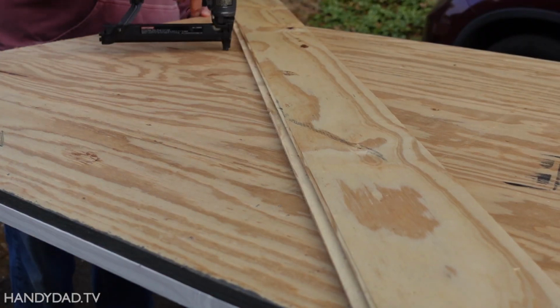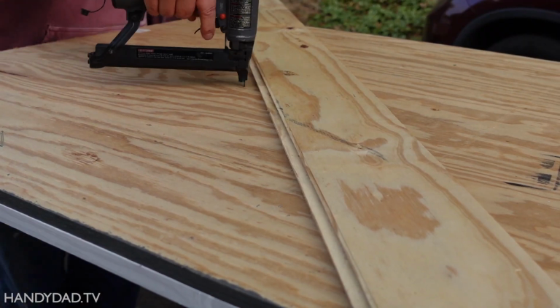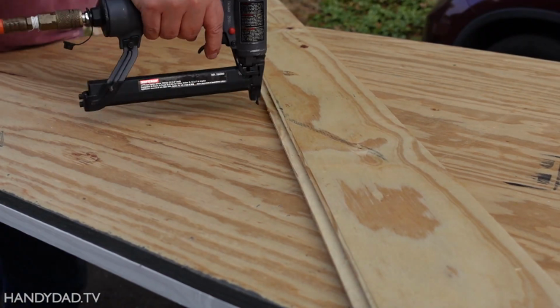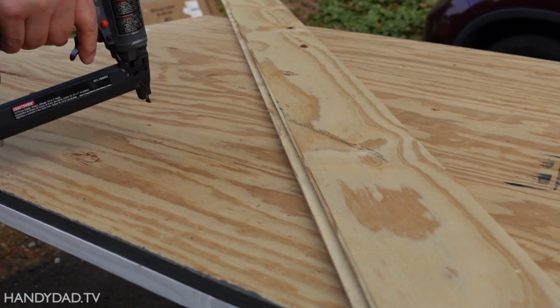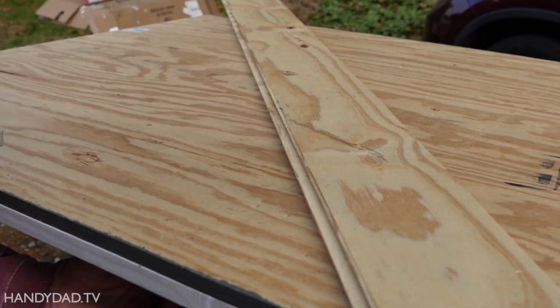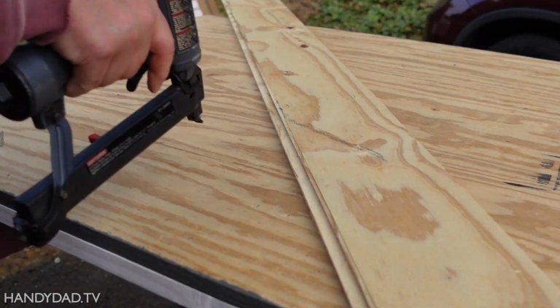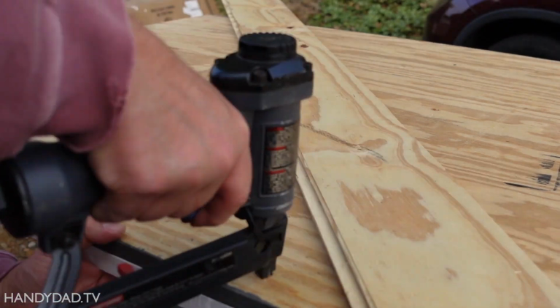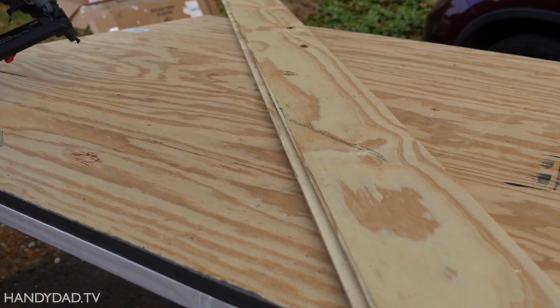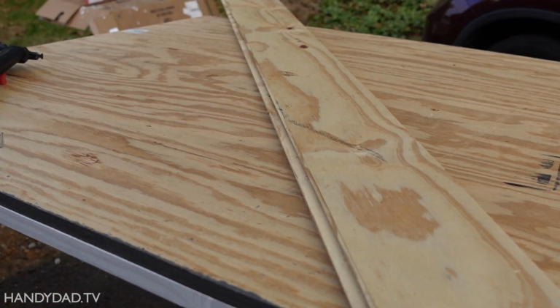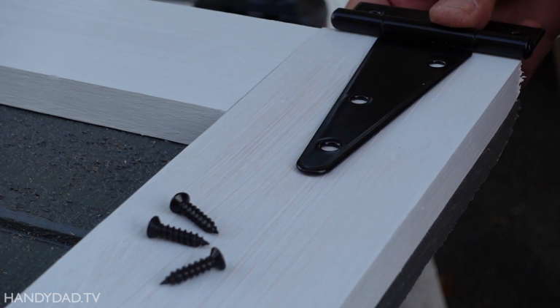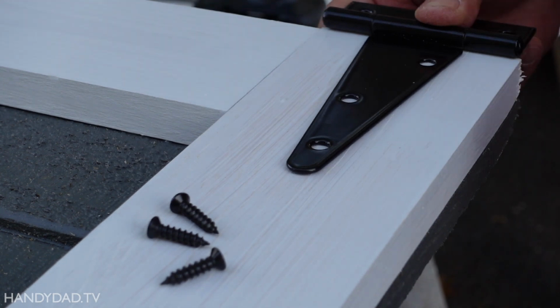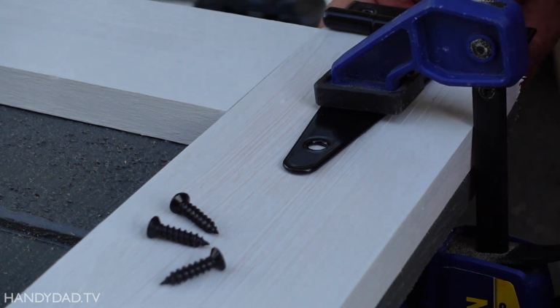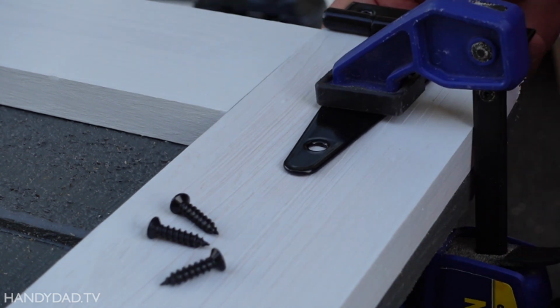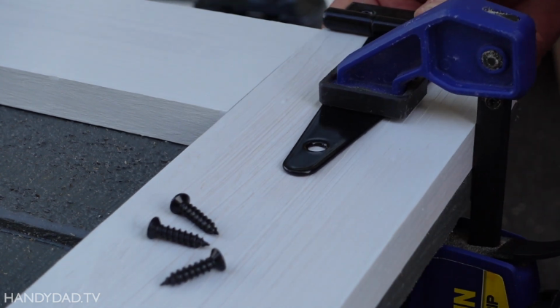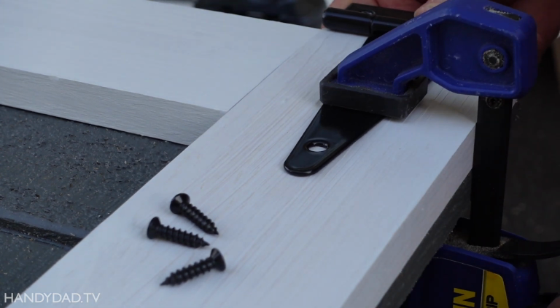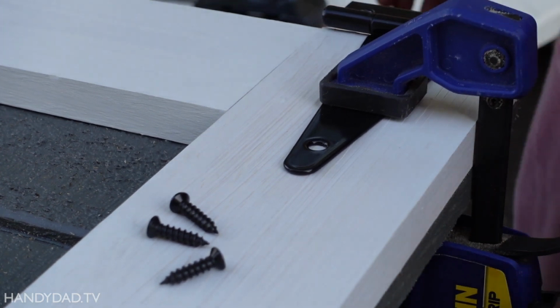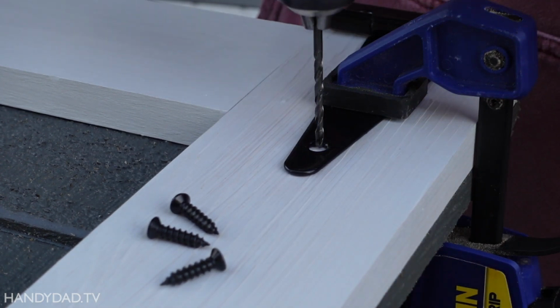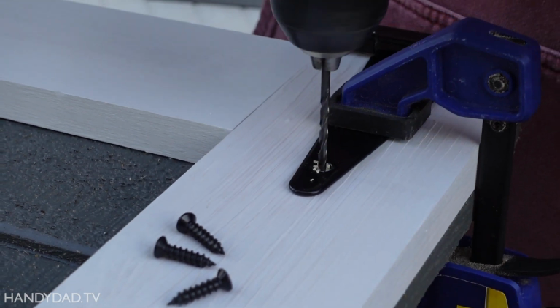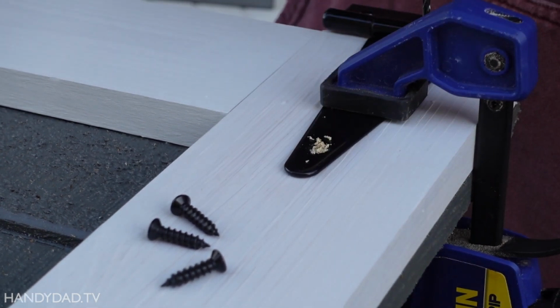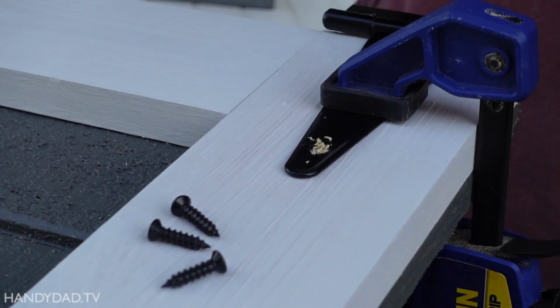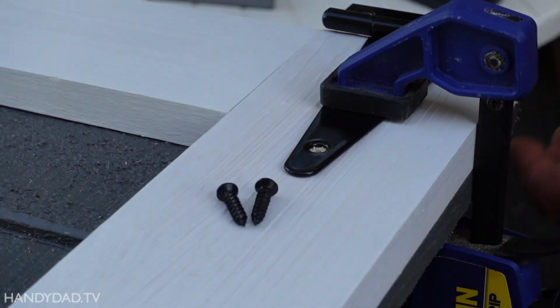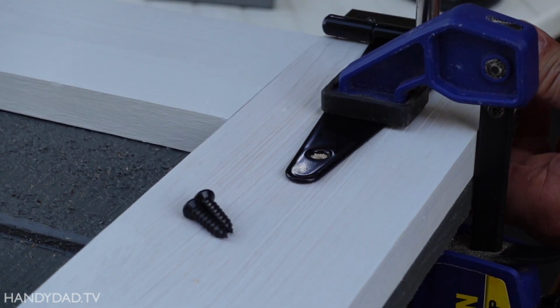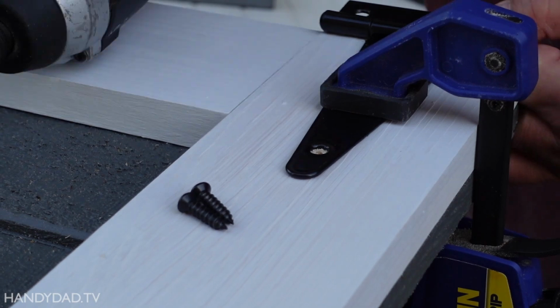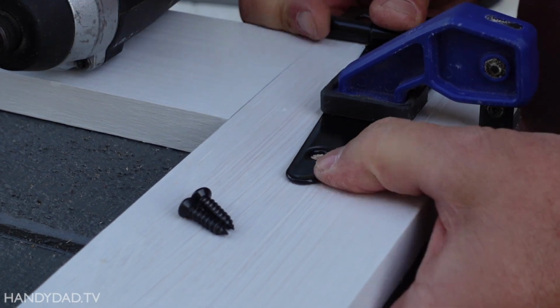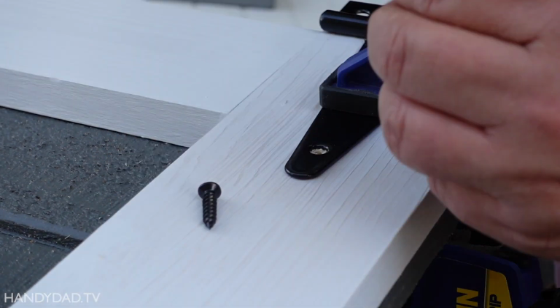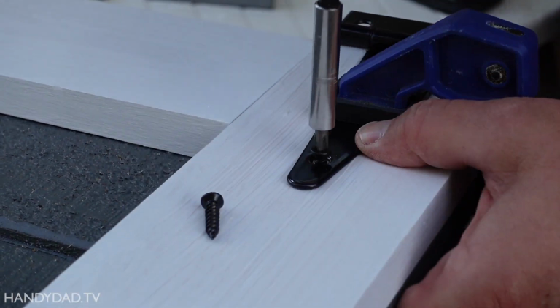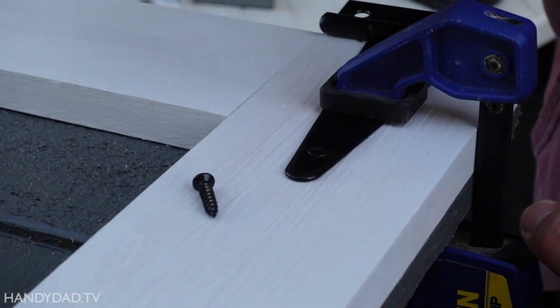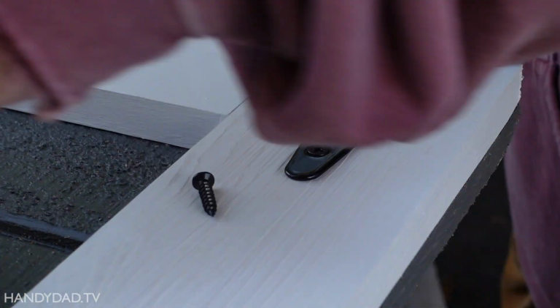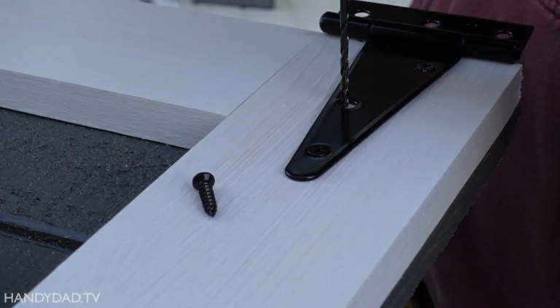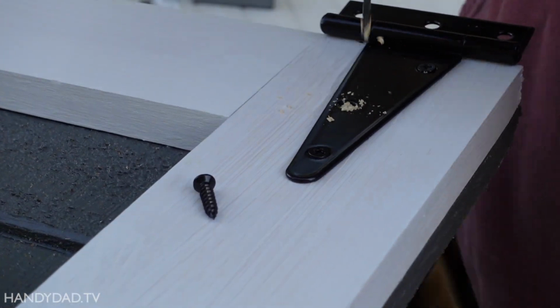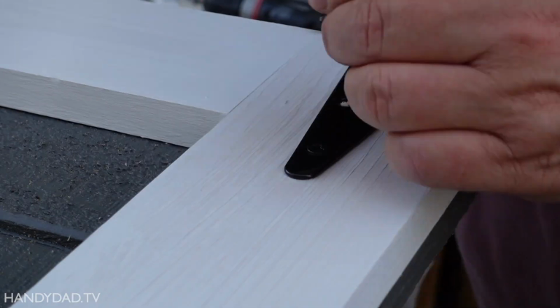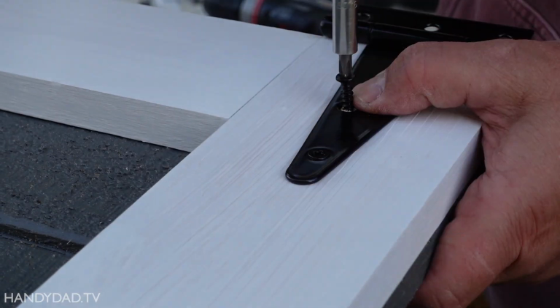You can see how the plywood is bowed, and that's why I used a clamp to hold the wood tight while stapling. We're hoping that the trim will help straighten out the bow over time, but it doesn't affect the operation of the door either way.